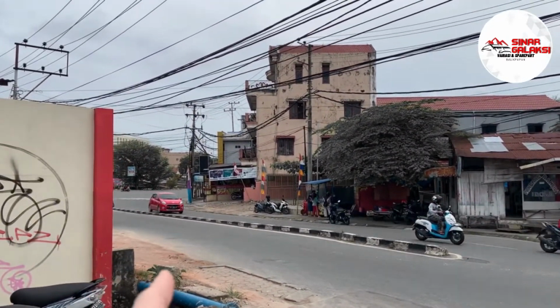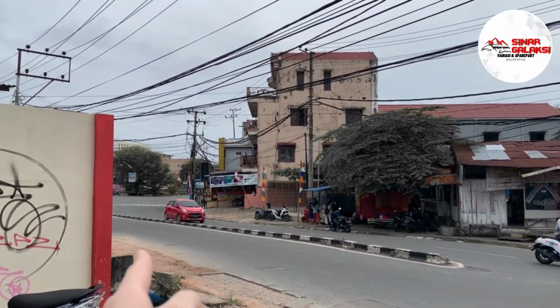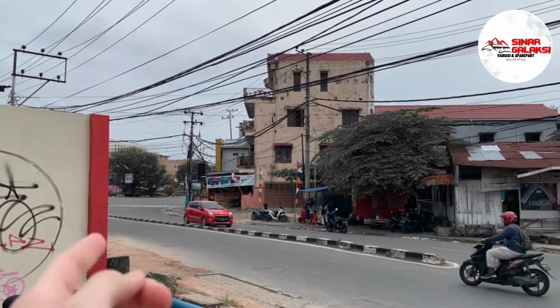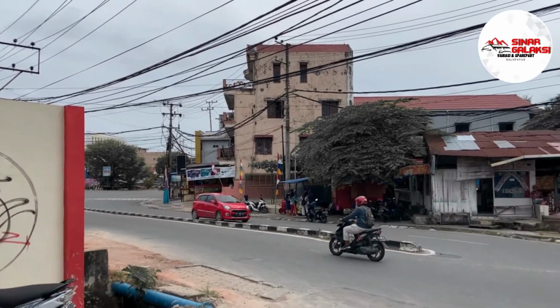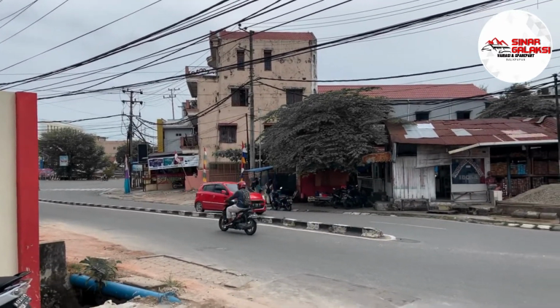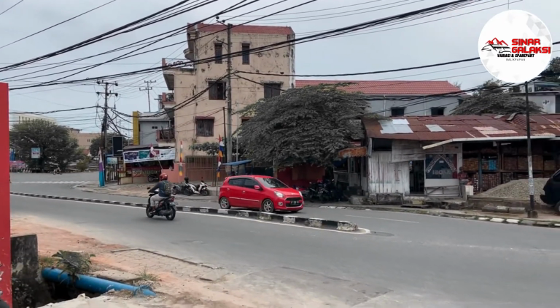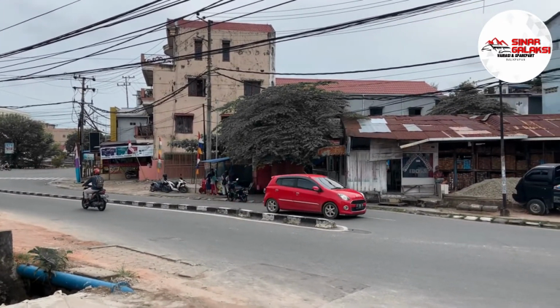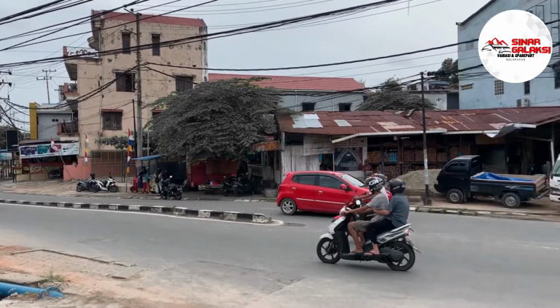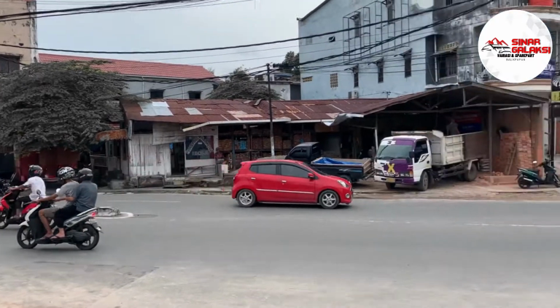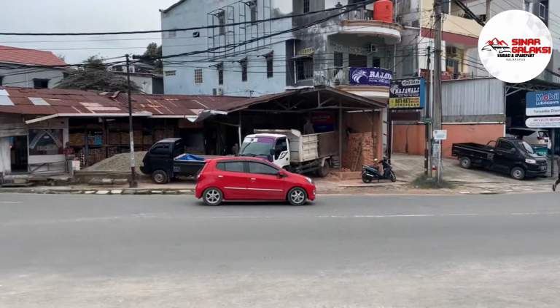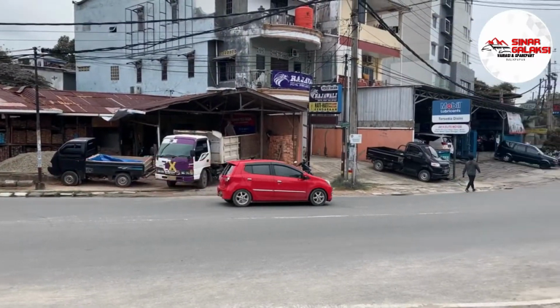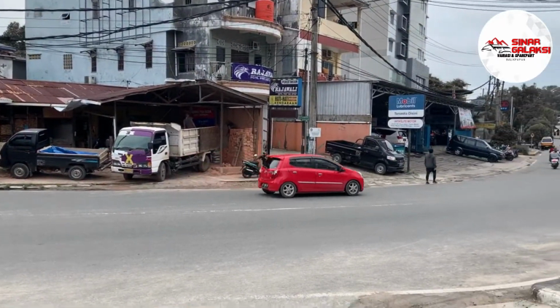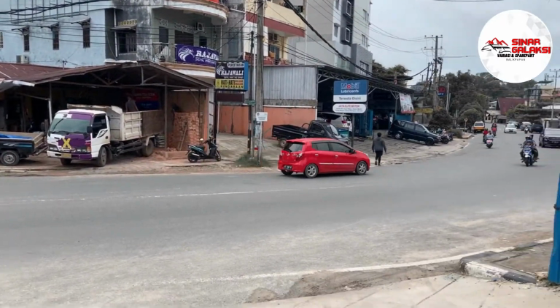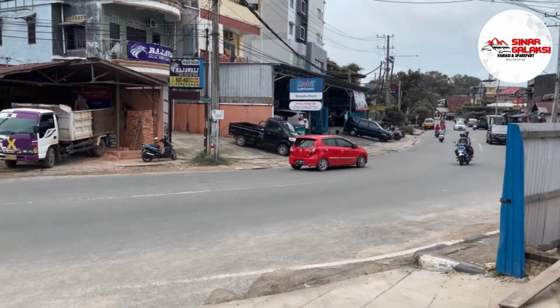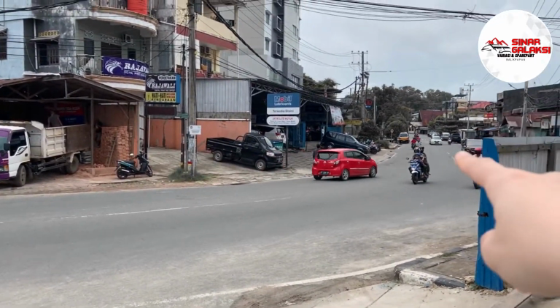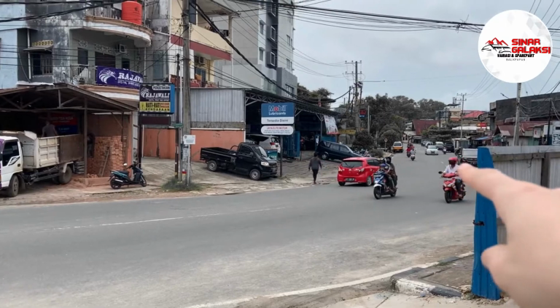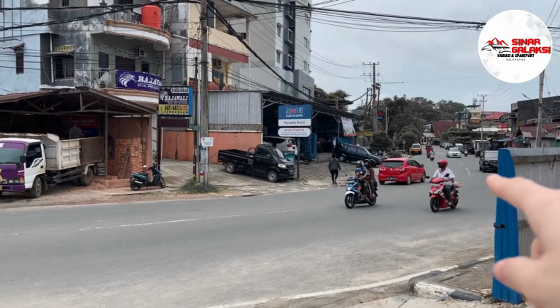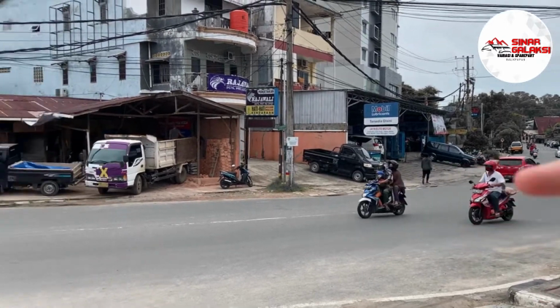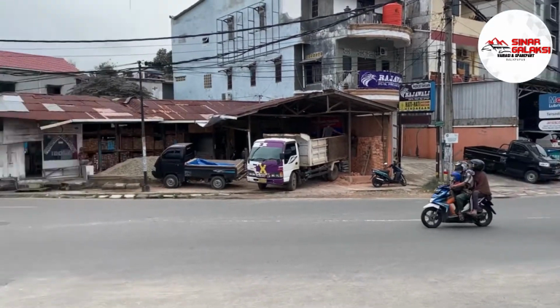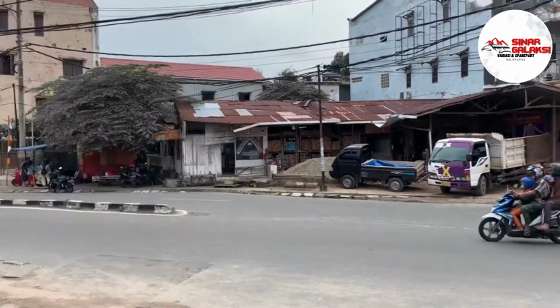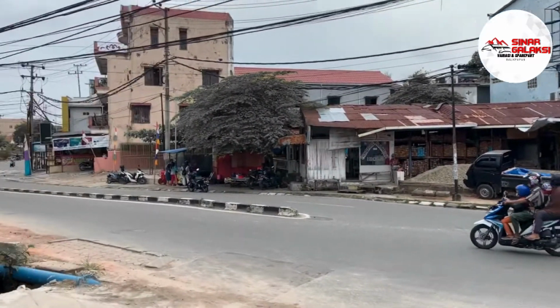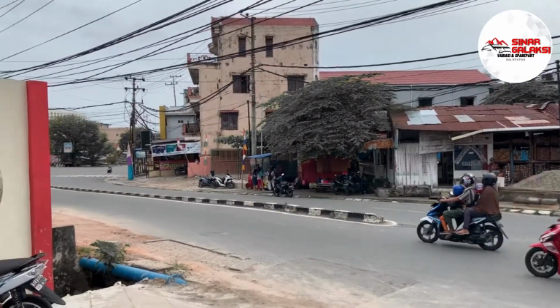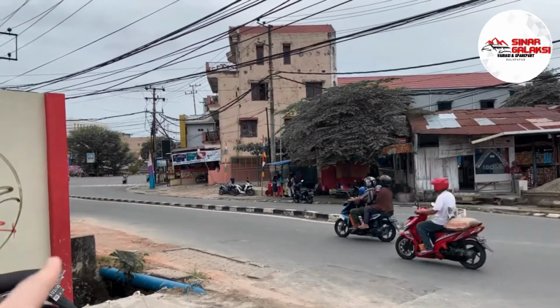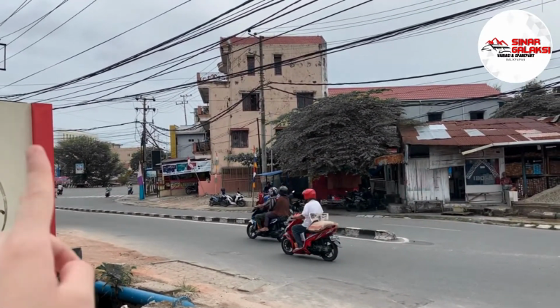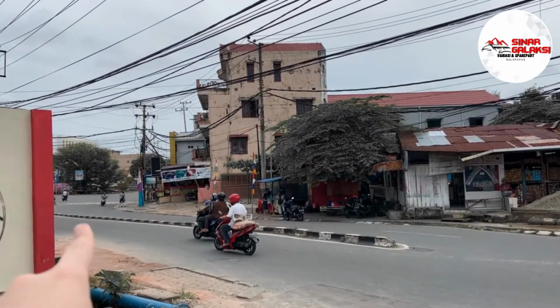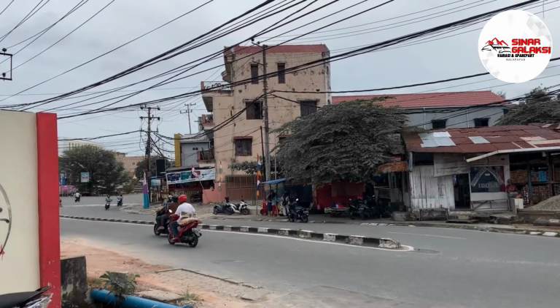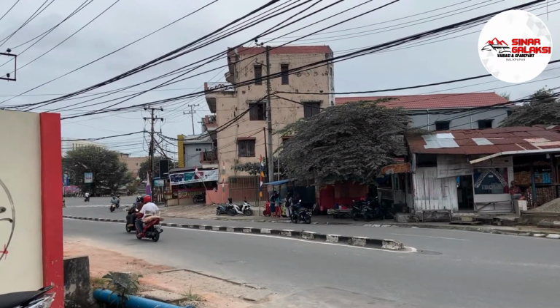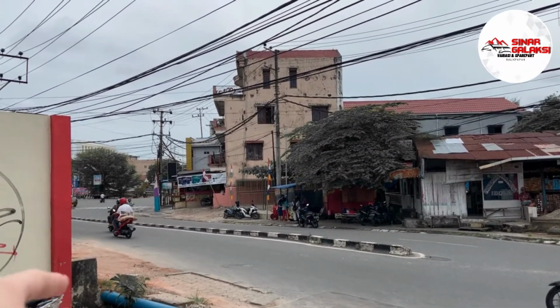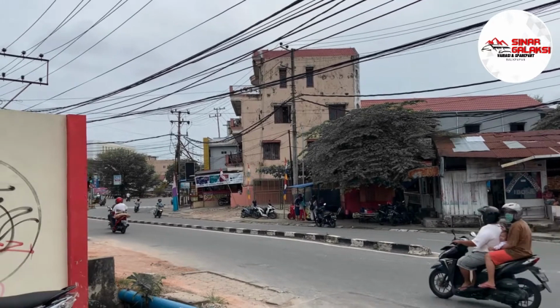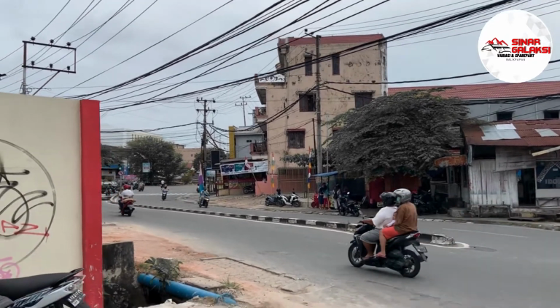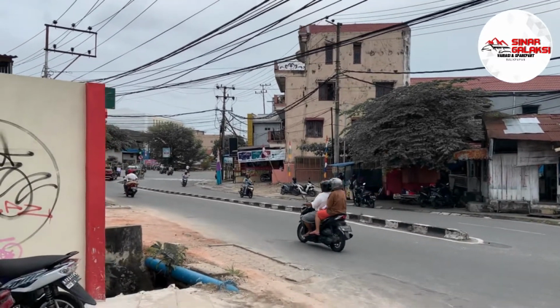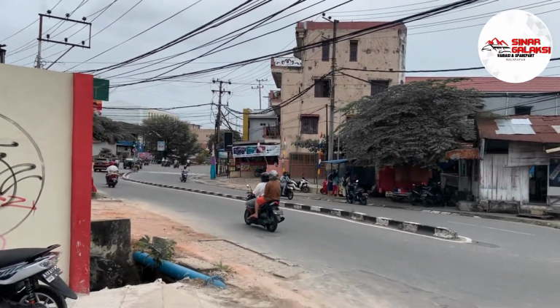Lampu merah Gunung Malang. Jadi patokannya kita ada di pinggir jalan. Ini aktifnya gampang ya. Kepala dari sana itu arah dari Gunung Malang. Kalau misalkan kiri situ, arah dari Bustuk dan Gunung Sarip adalah langsung arah Gunung Malang.